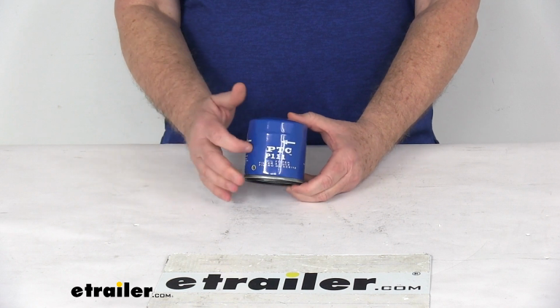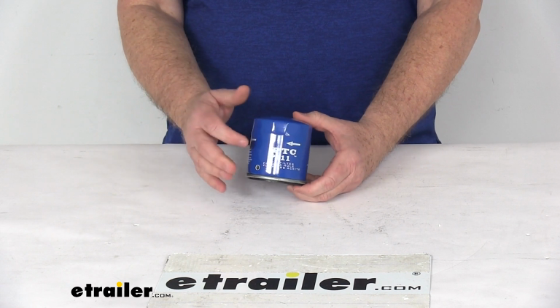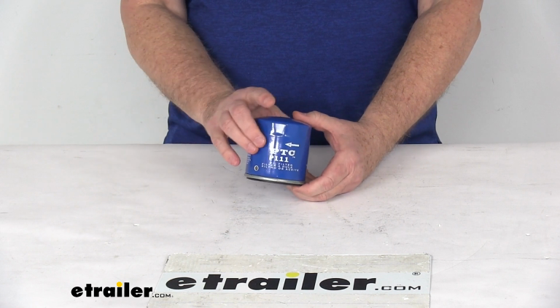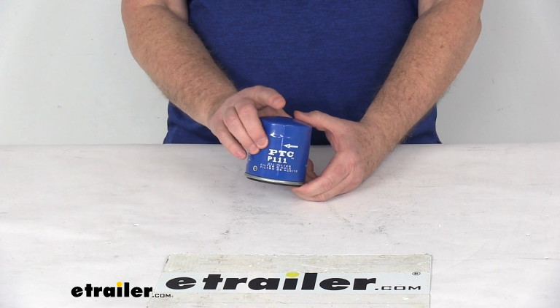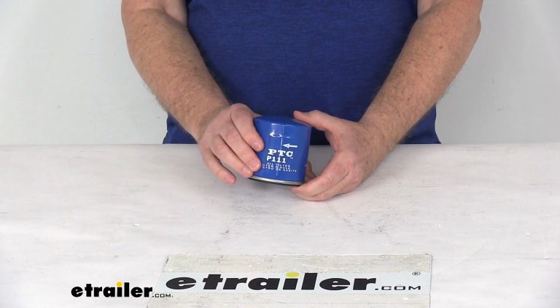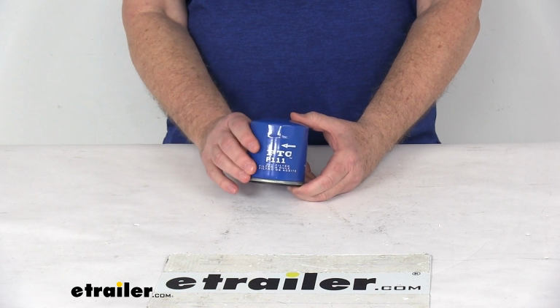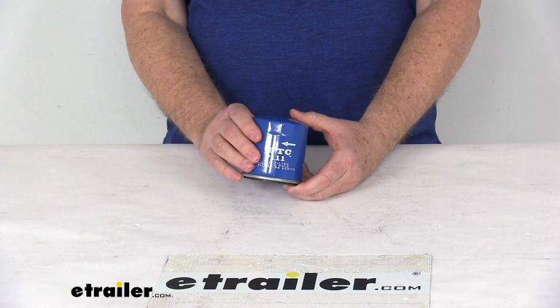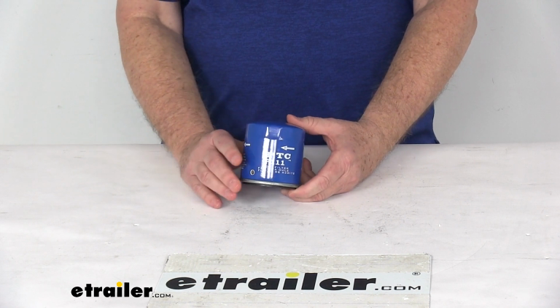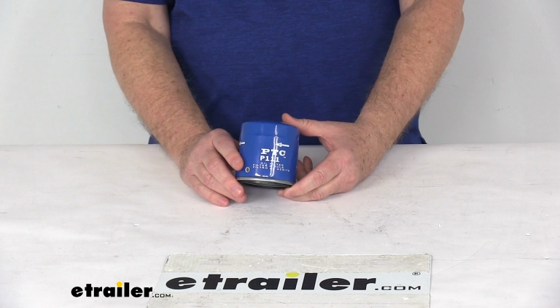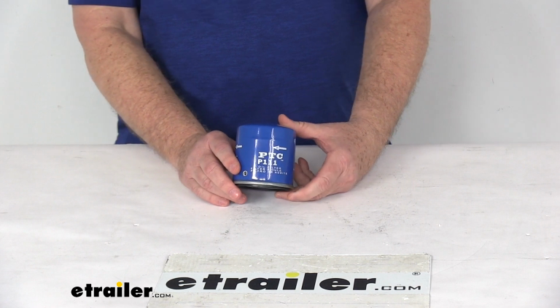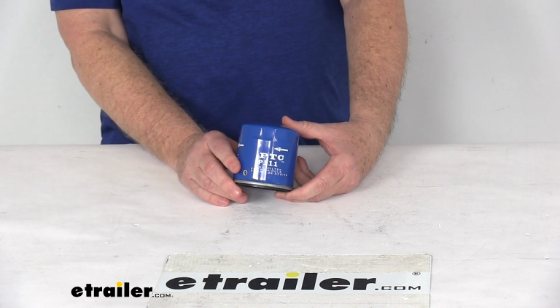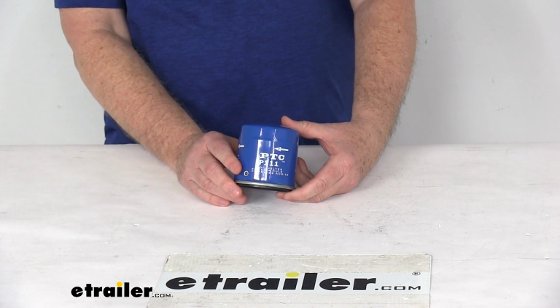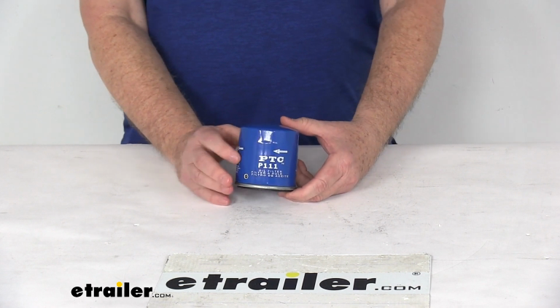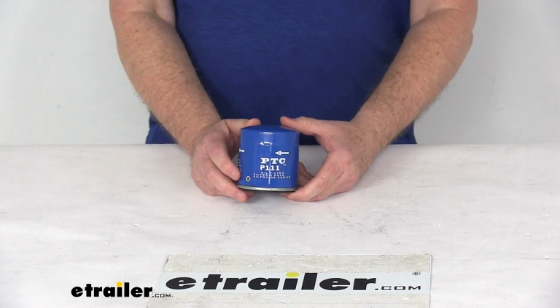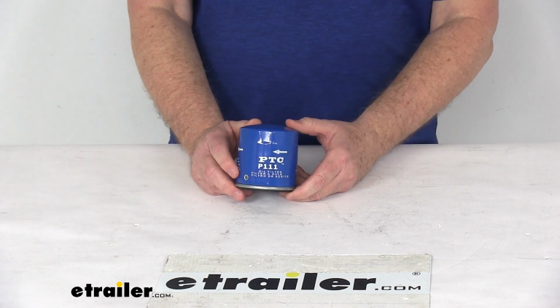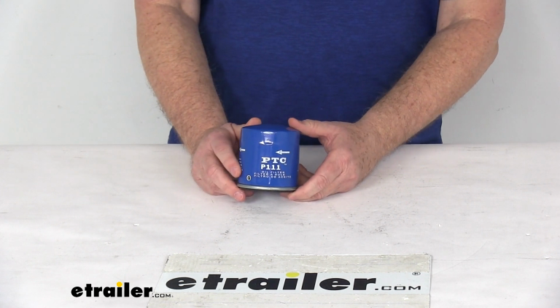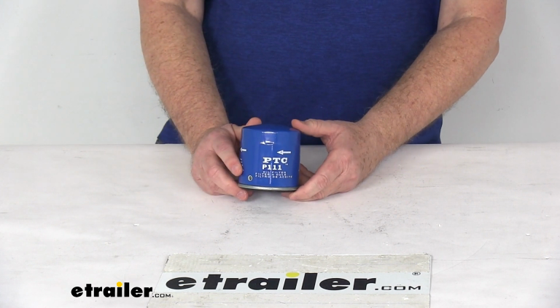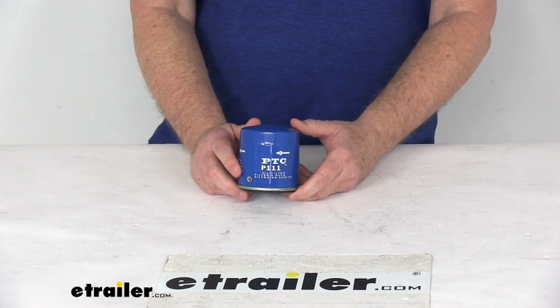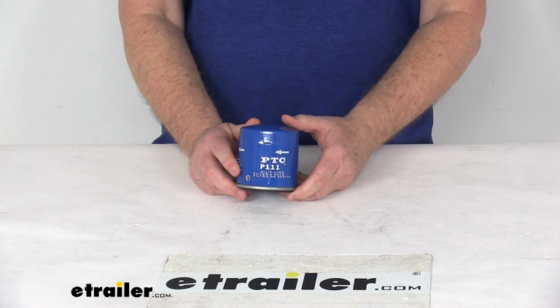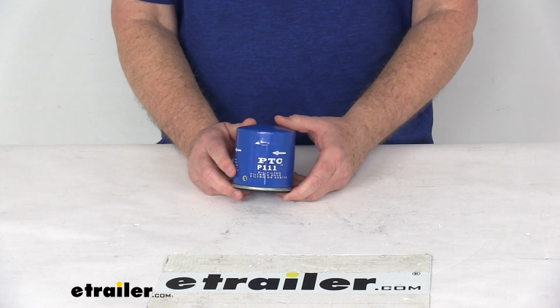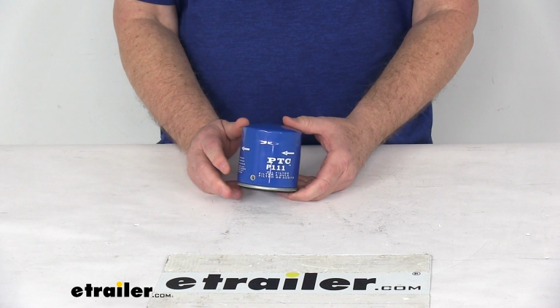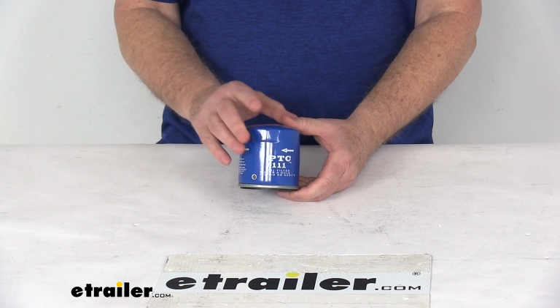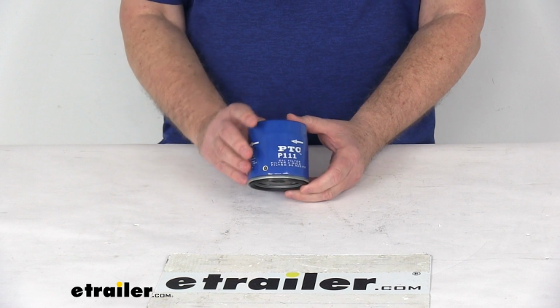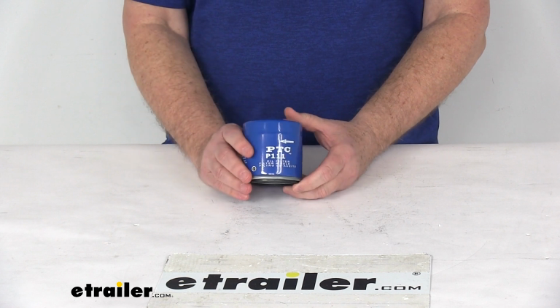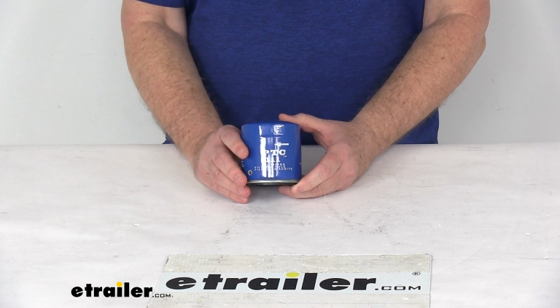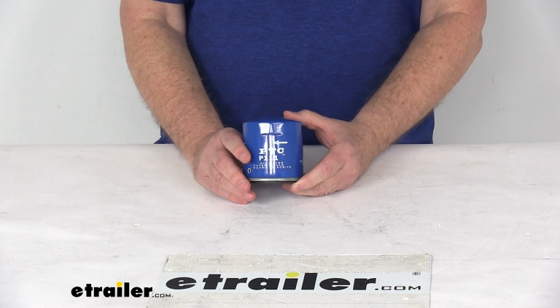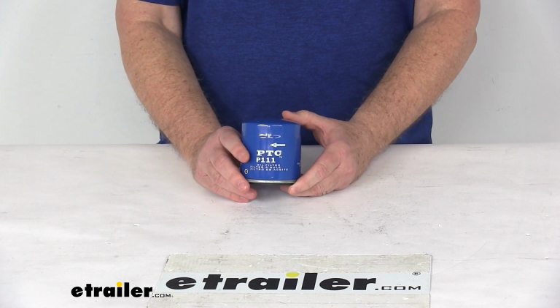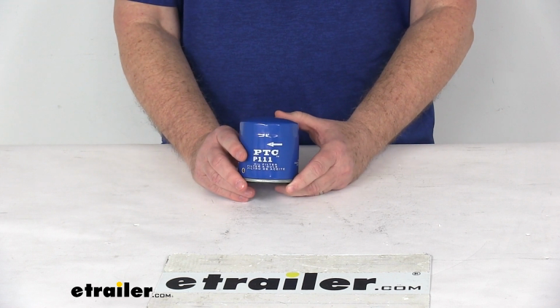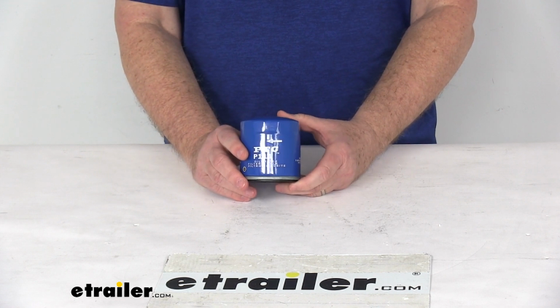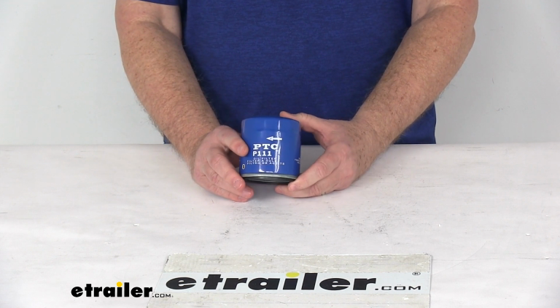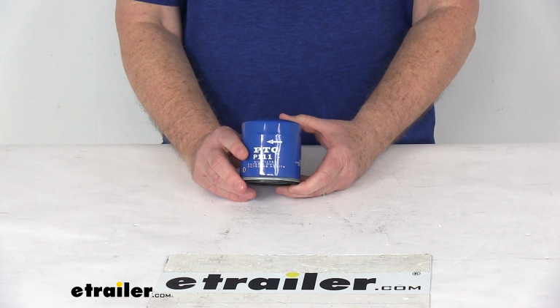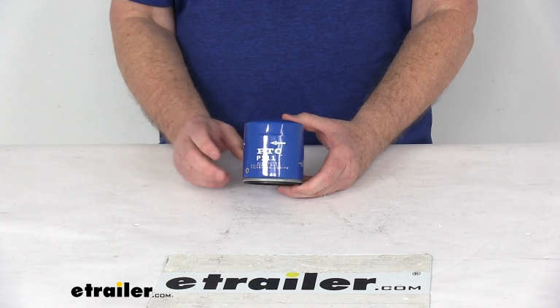It is made of heavy gauge steel — a canister to help prevent deformation during installation. On the inside it uses cellulose and glass blended media. This is a direct fit replacement for the stock filter in your factory system.